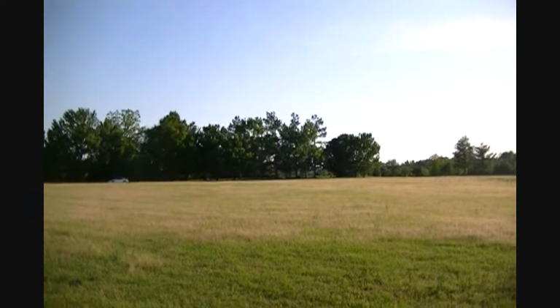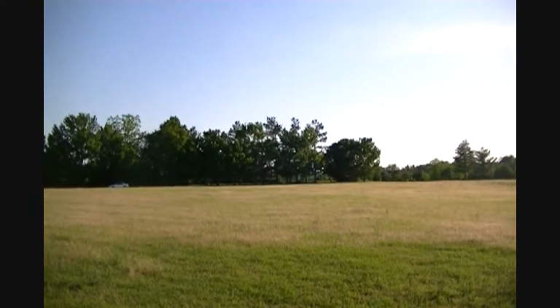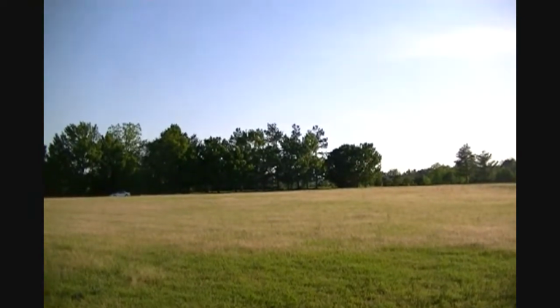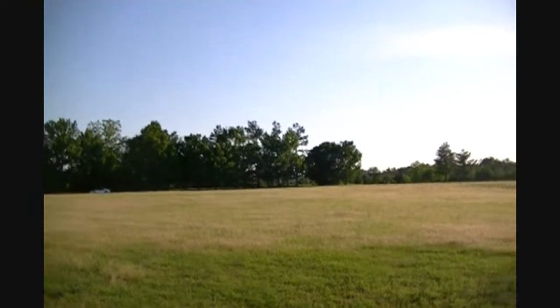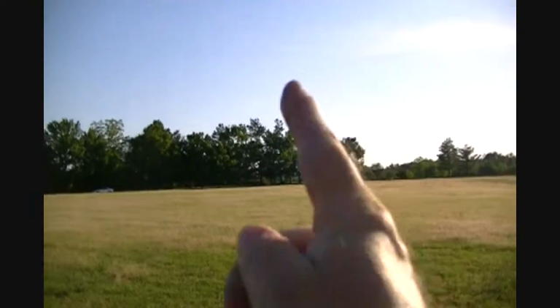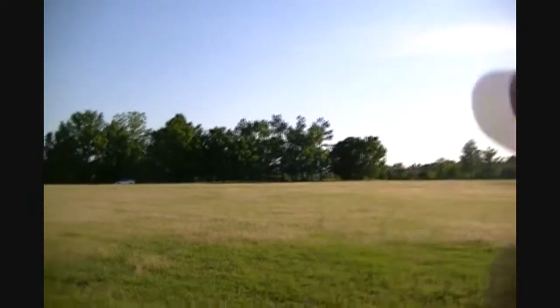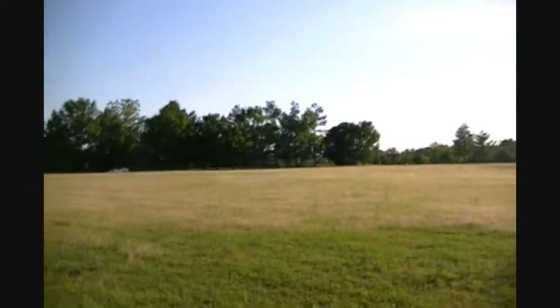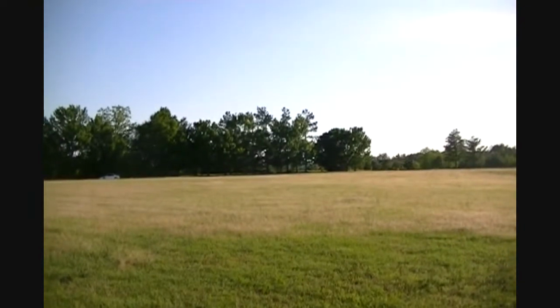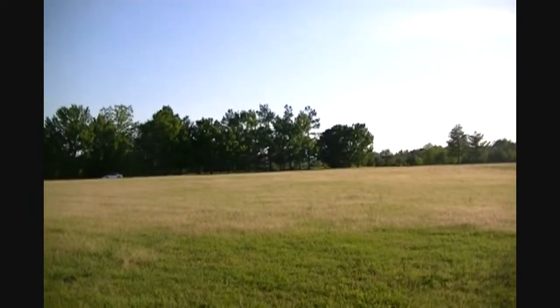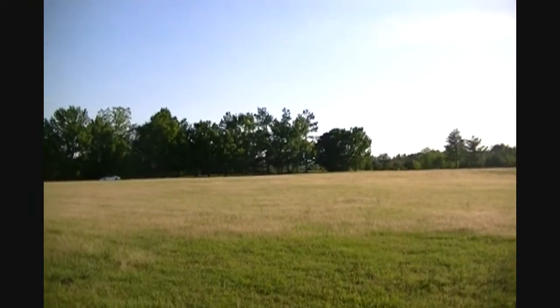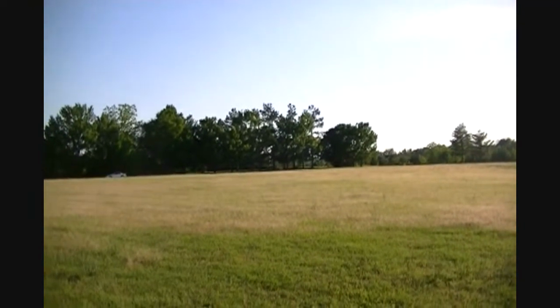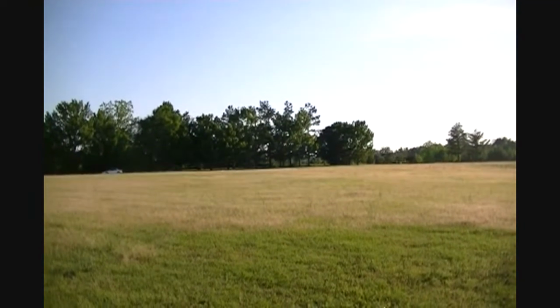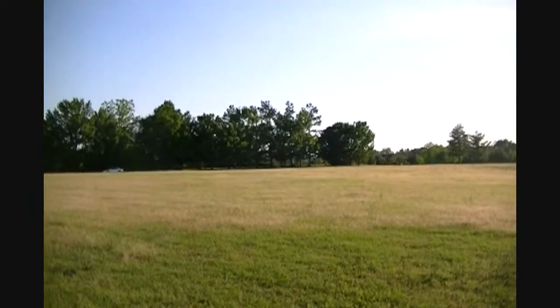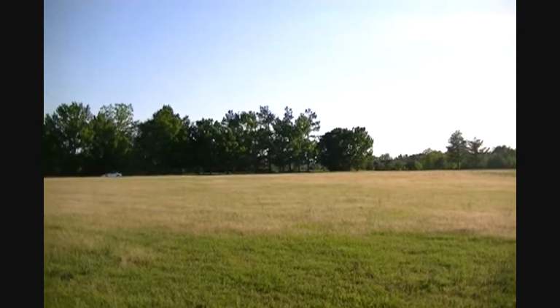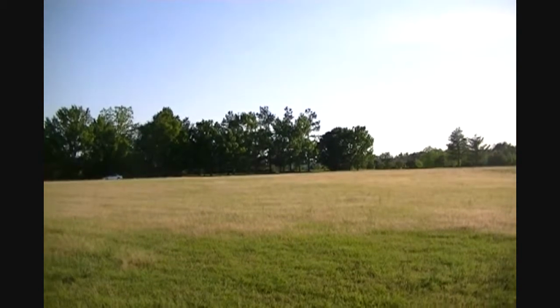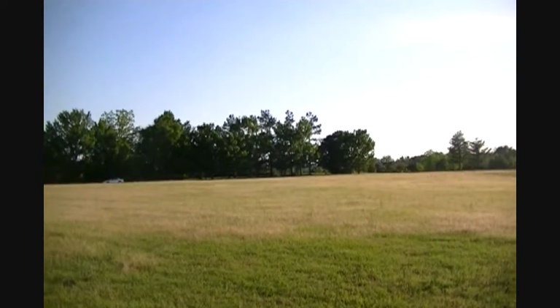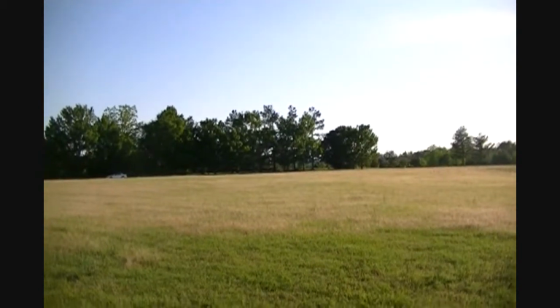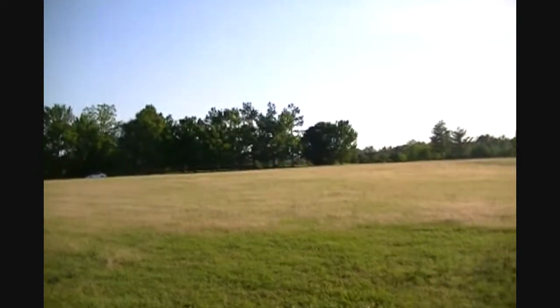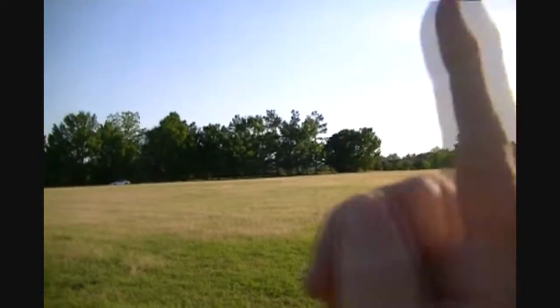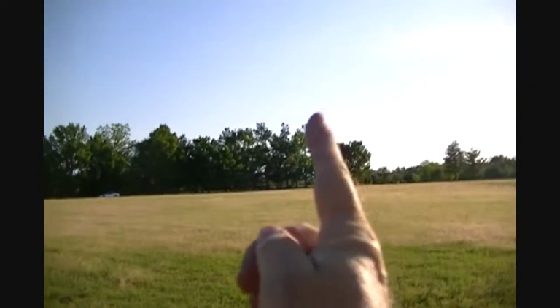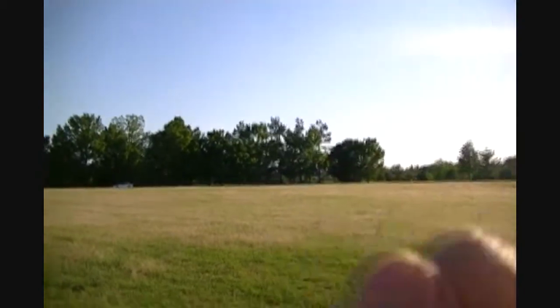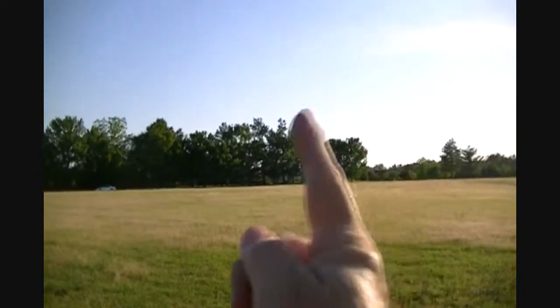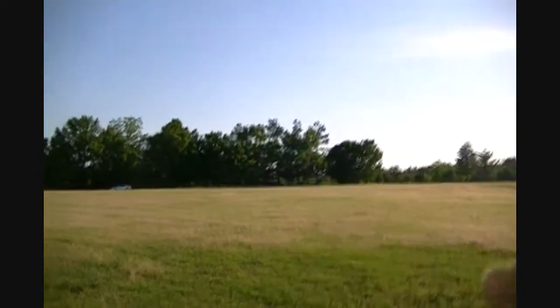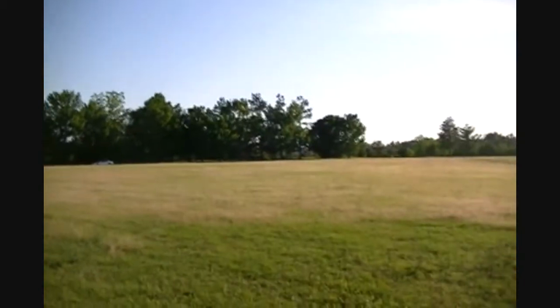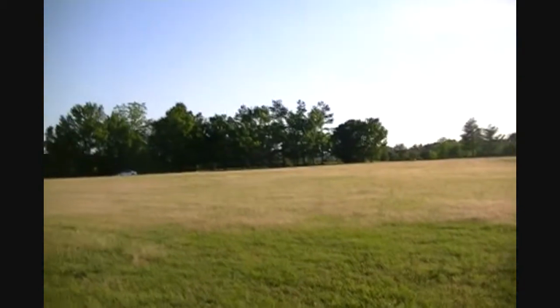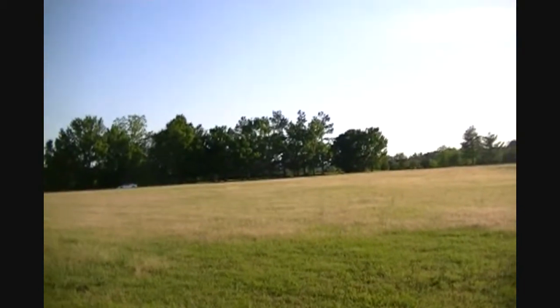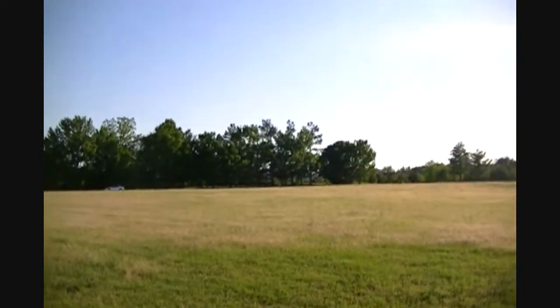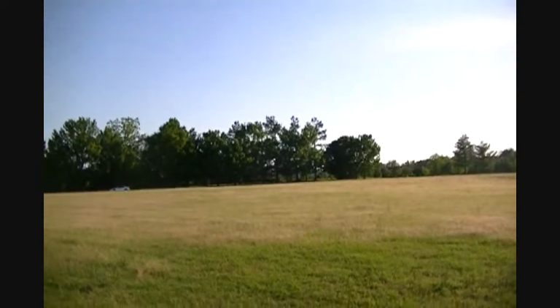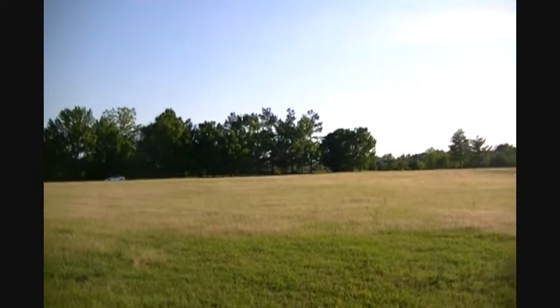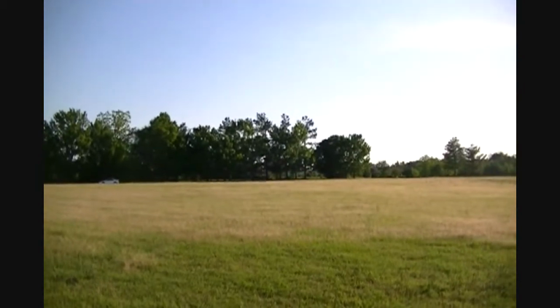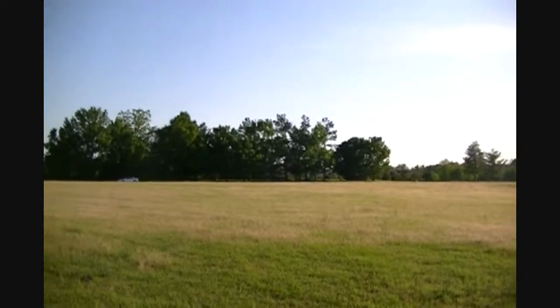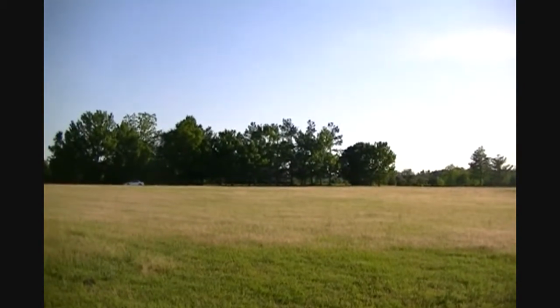Well, that went so straight — the wind stopped, so it didn't catch it like I wanted it to. But incredibly straight, that's just awesome. And that went out about 50 yards.